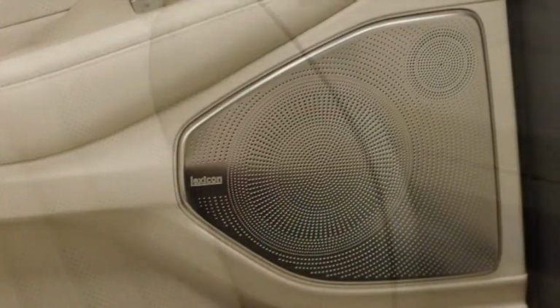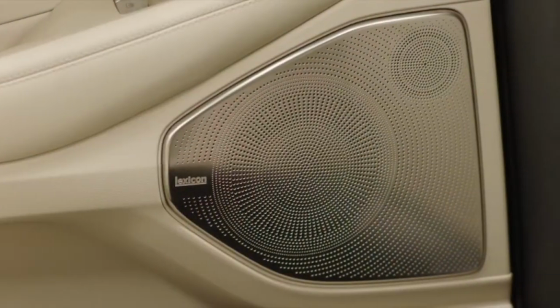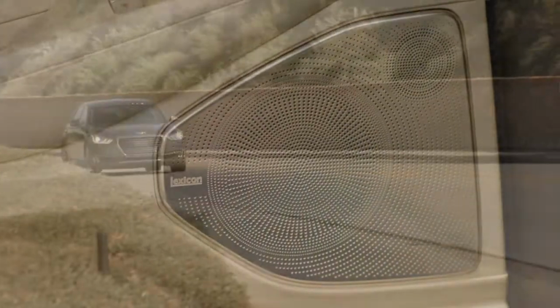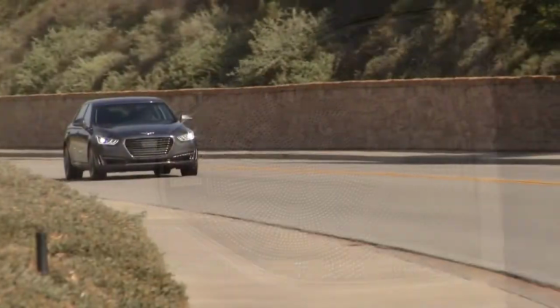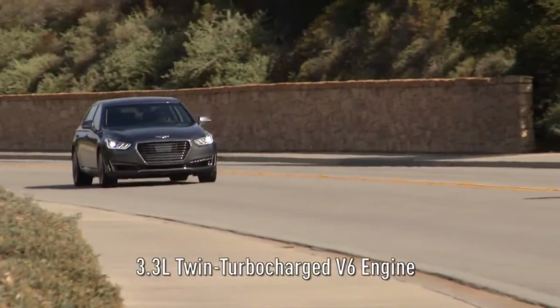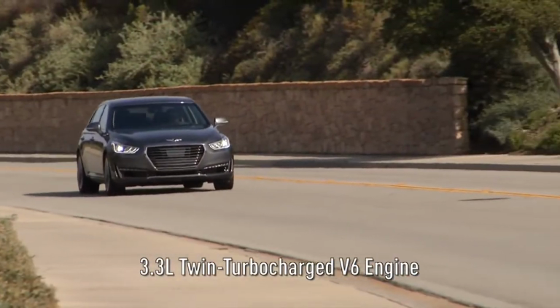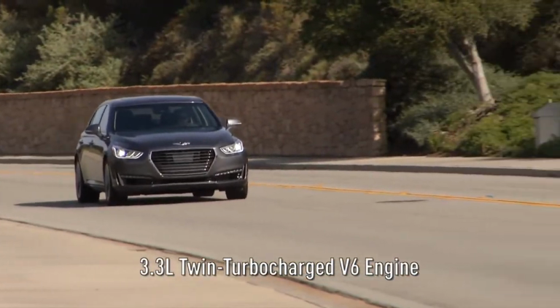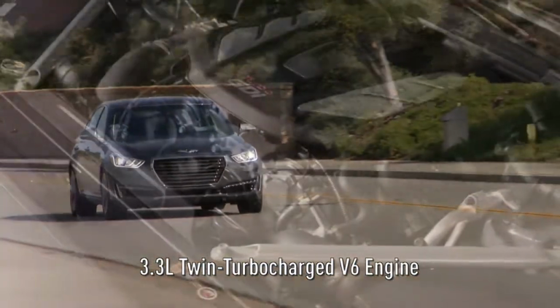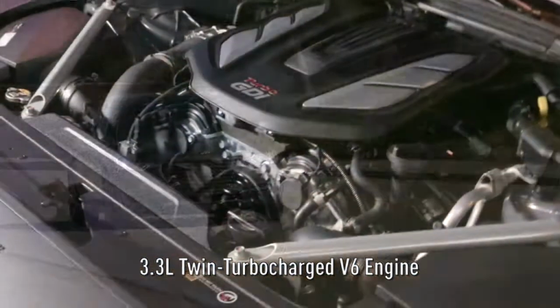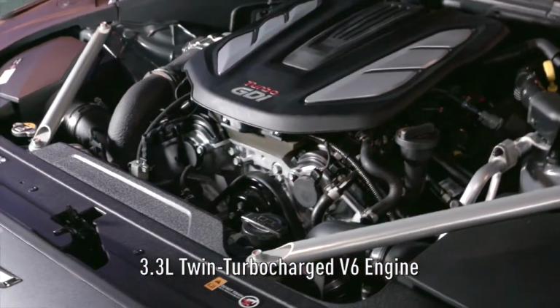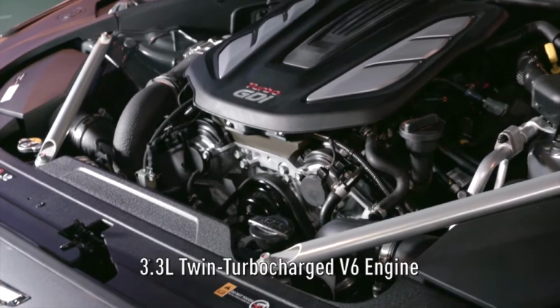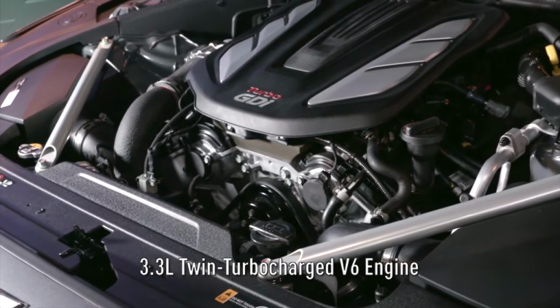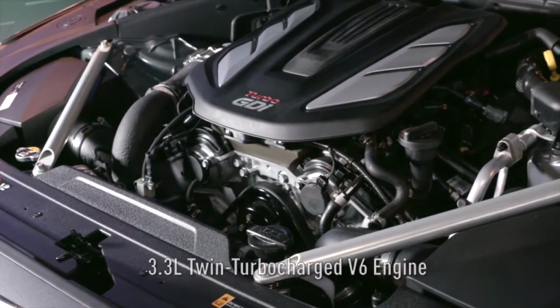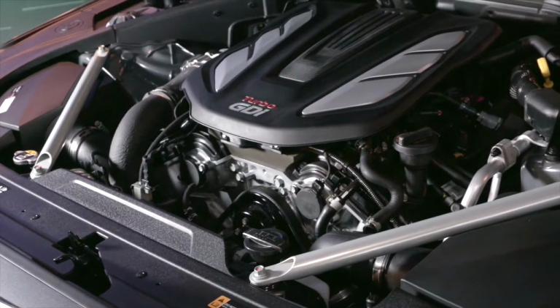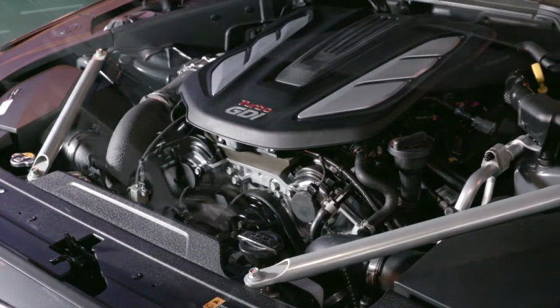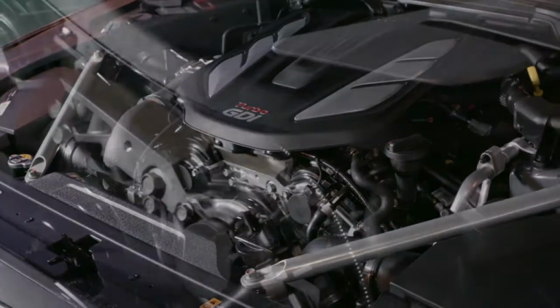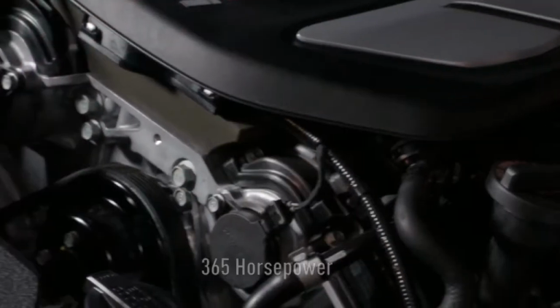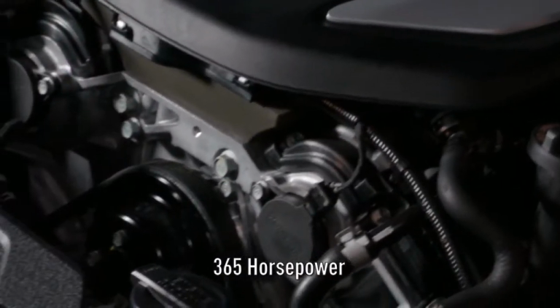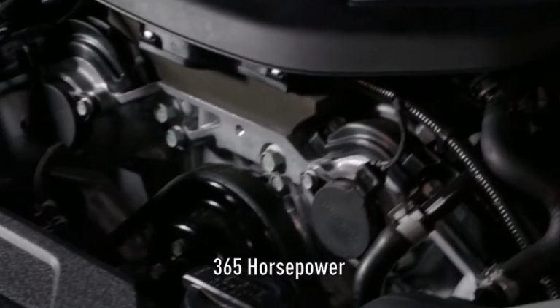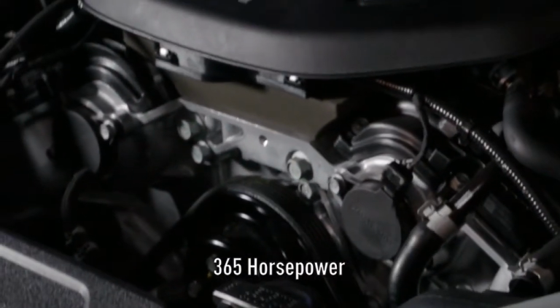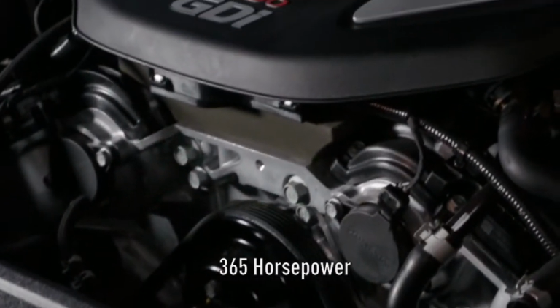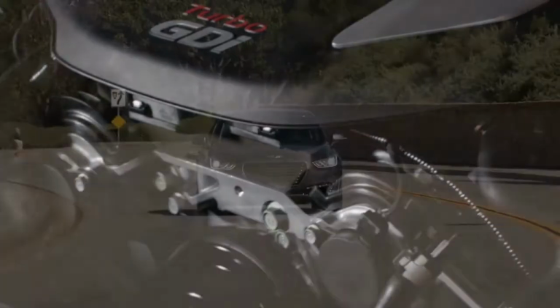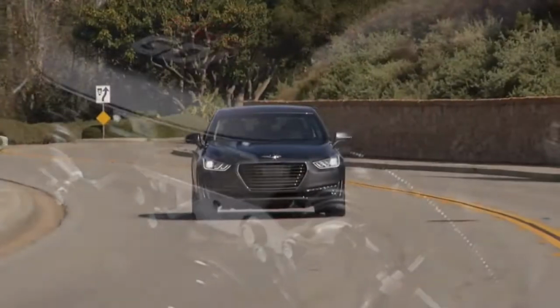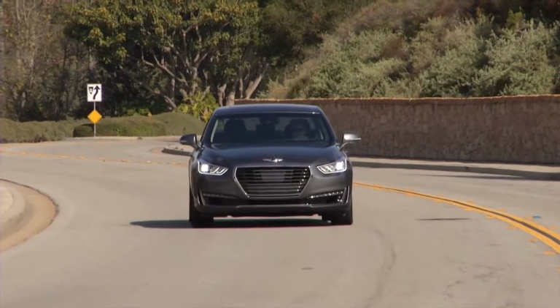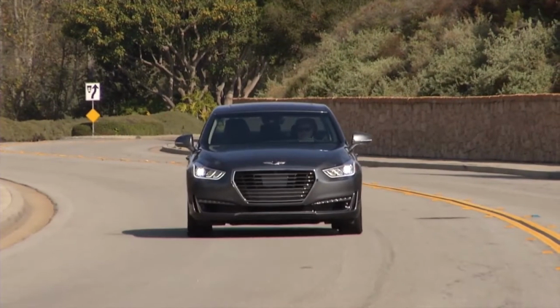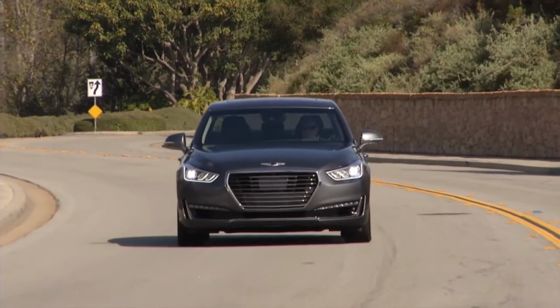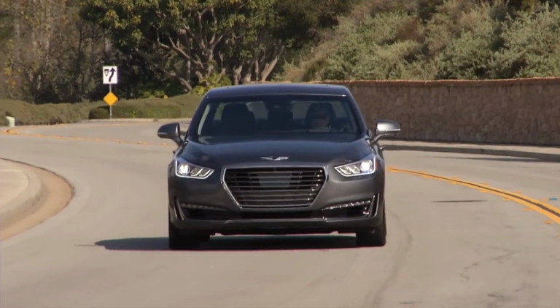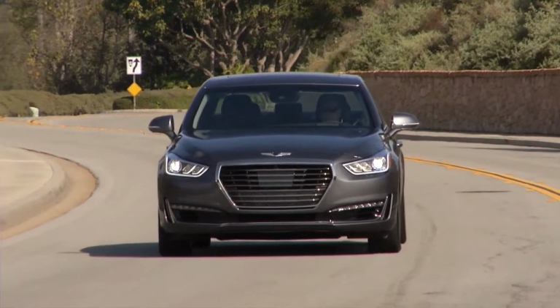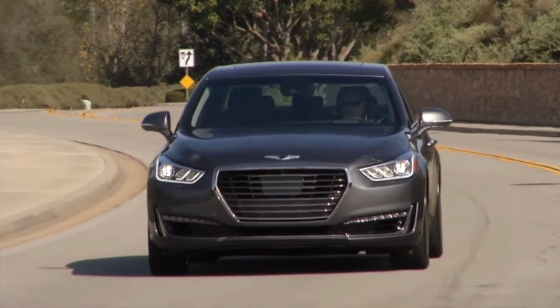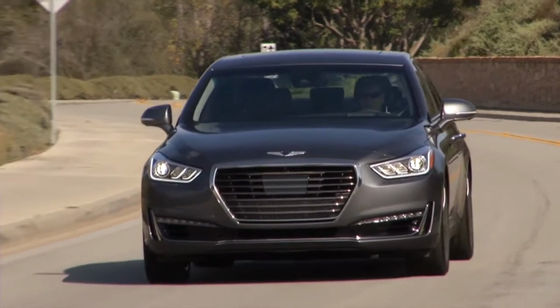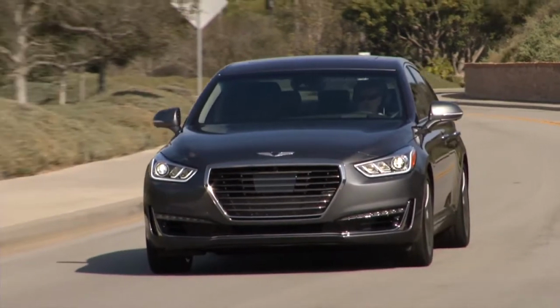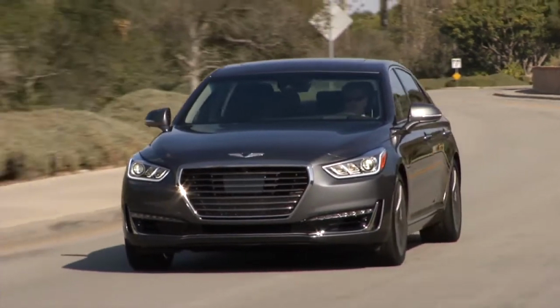The G90 debuts our all-new 3.3-liter twin-turbocharged V6 engine with direct injection. Not only does it produce 365 horsepower and 376 pound-feet of torque, but it produces maximum torque between 1,300 and 4,500 RPM.